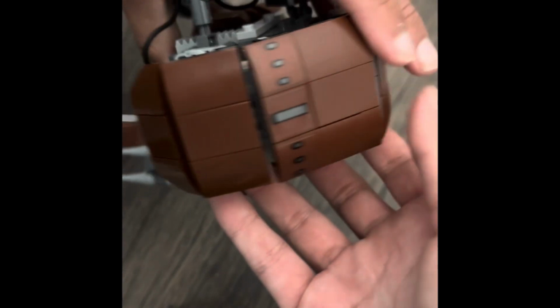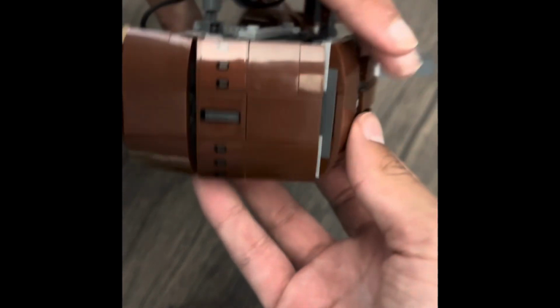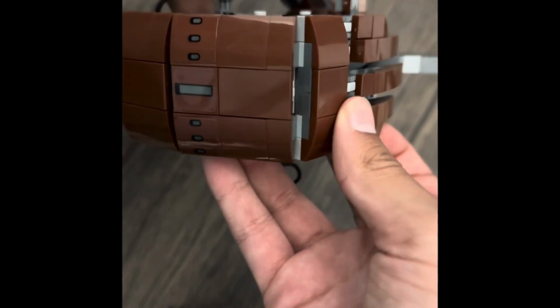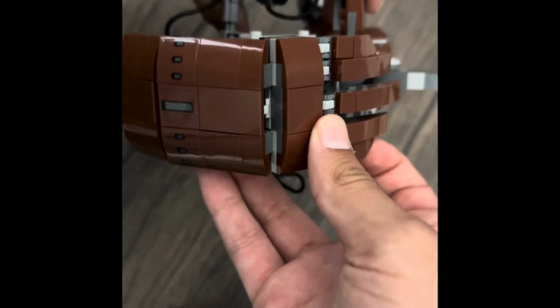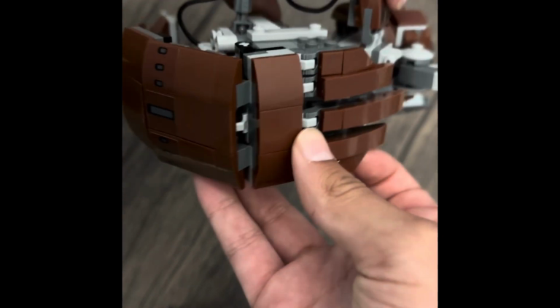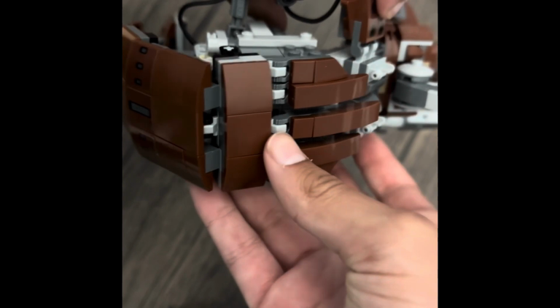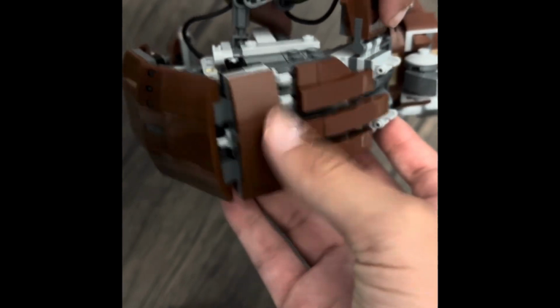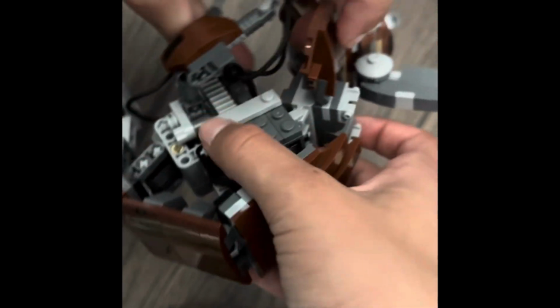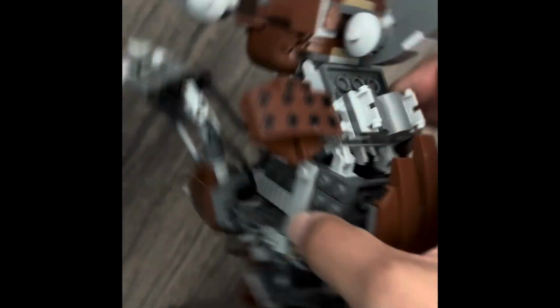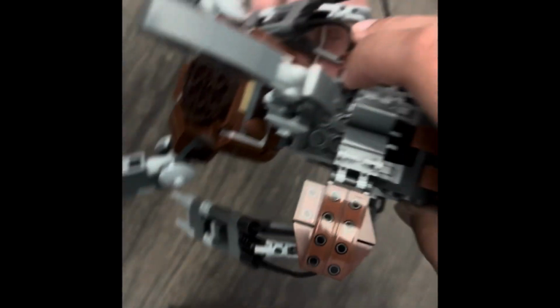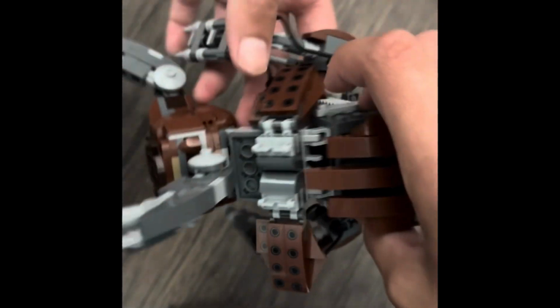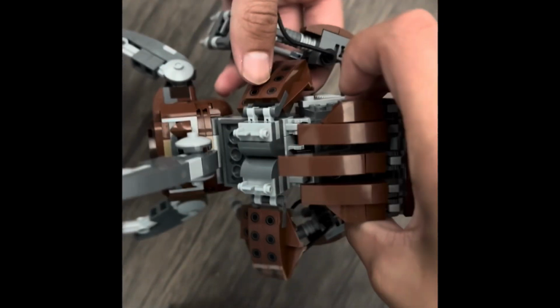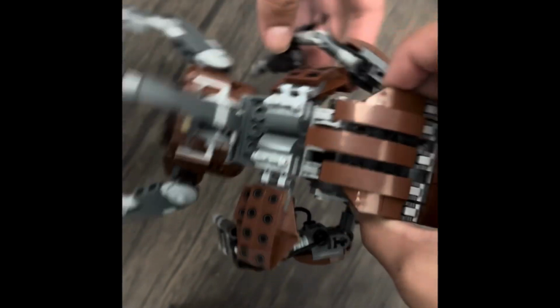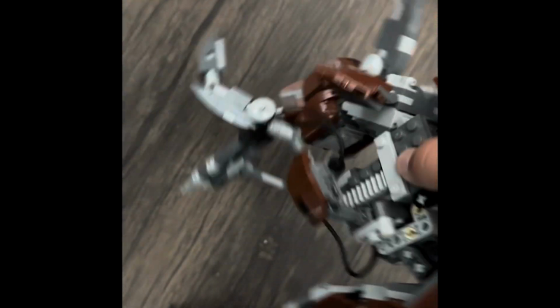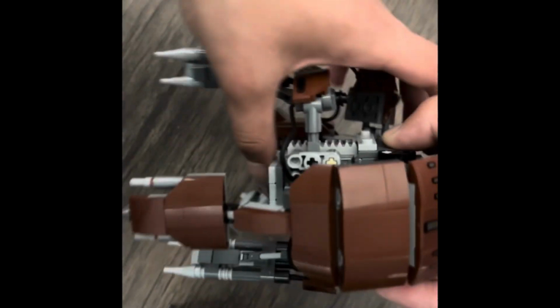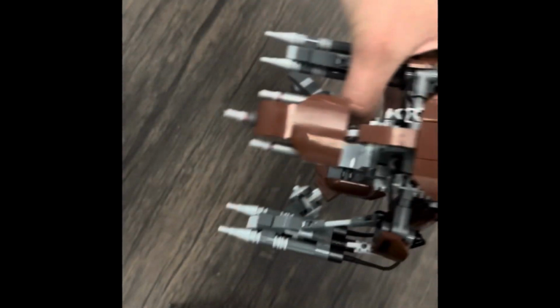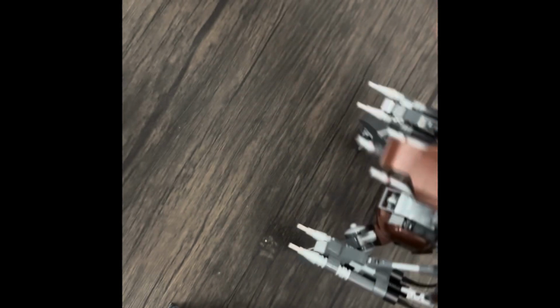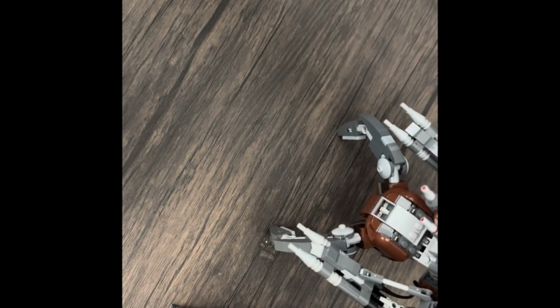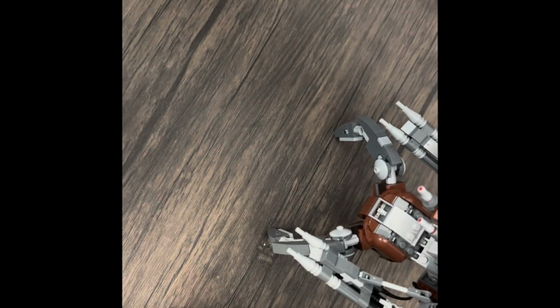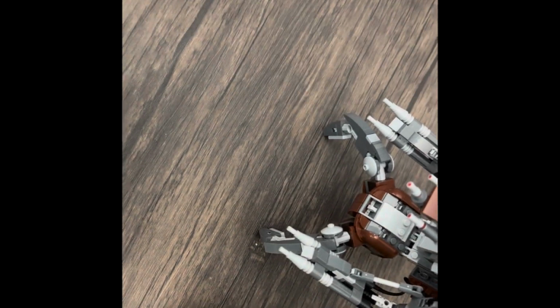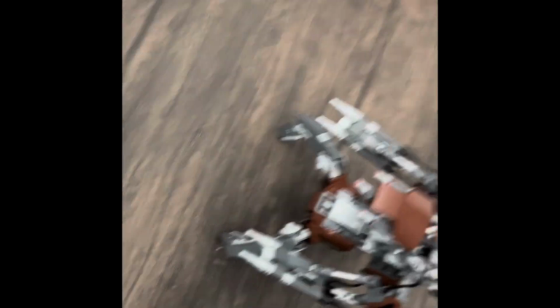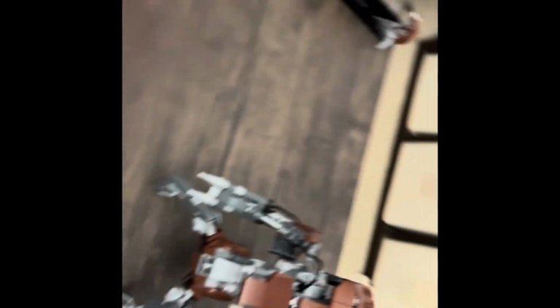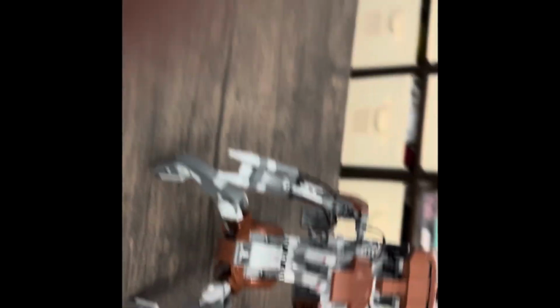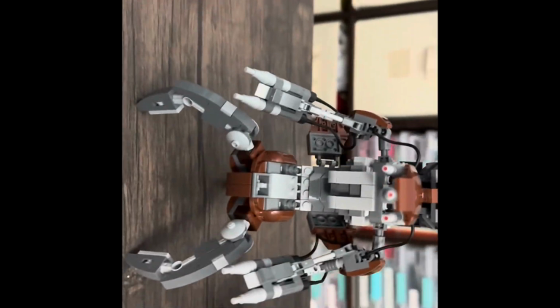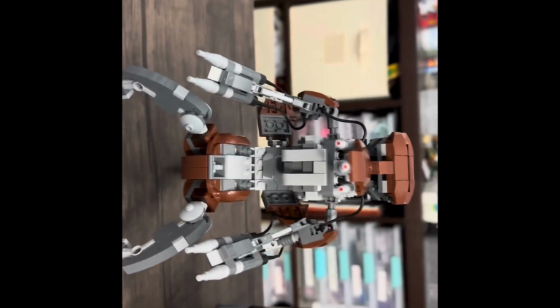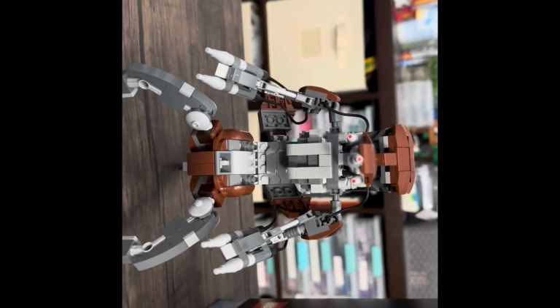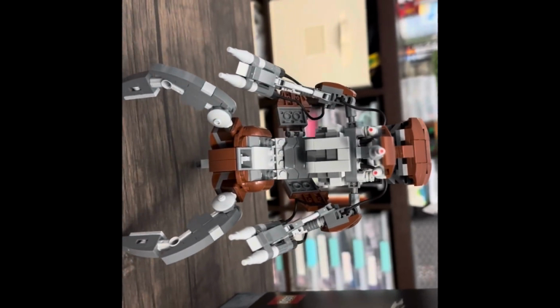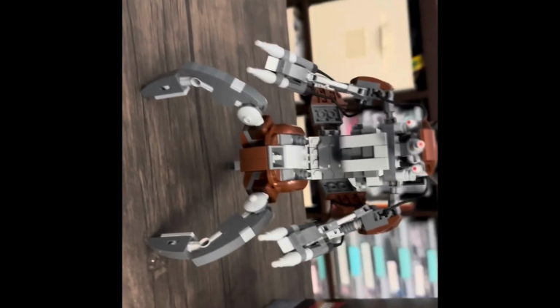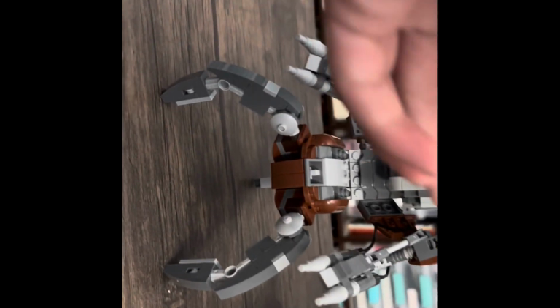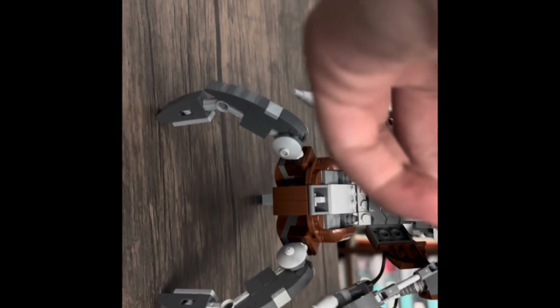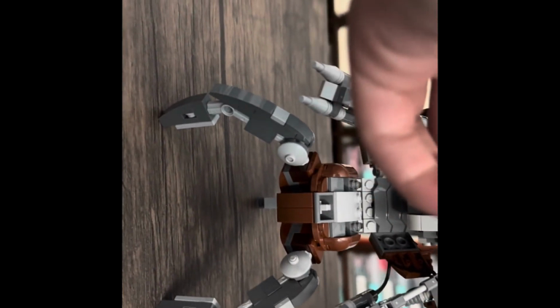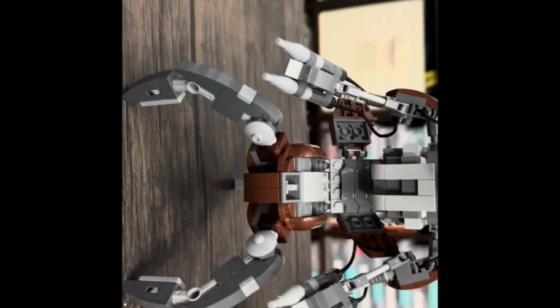And then here we have the back spine of it, which is pretty cool. In the back there's really nothing much. I'm gonna set it down and take off the camera. And there's the Droidica. Looking pretty cool.